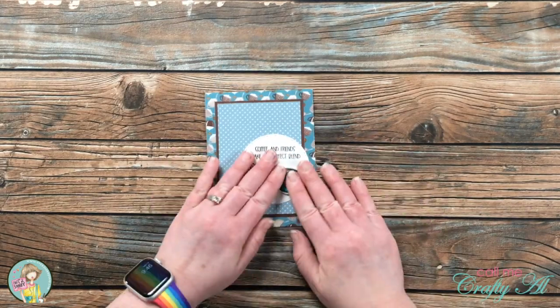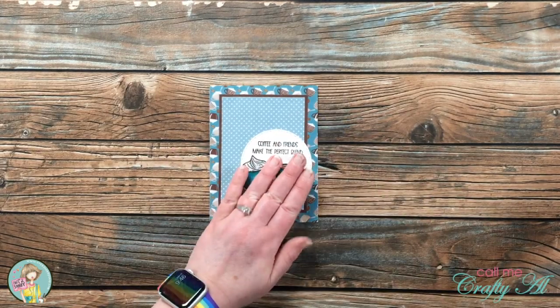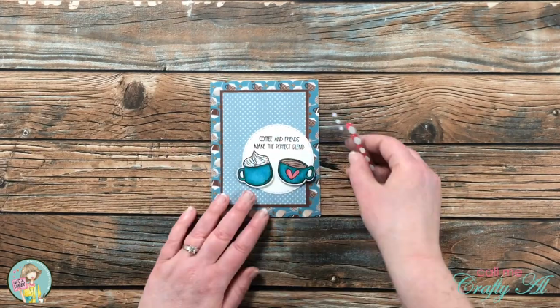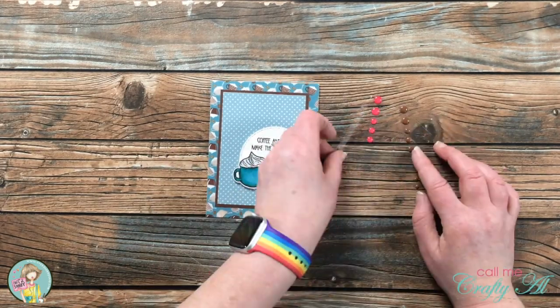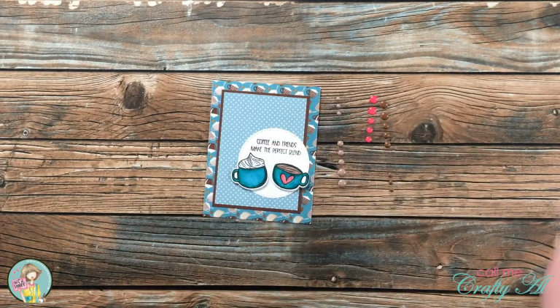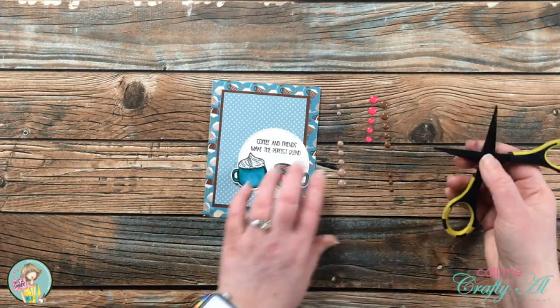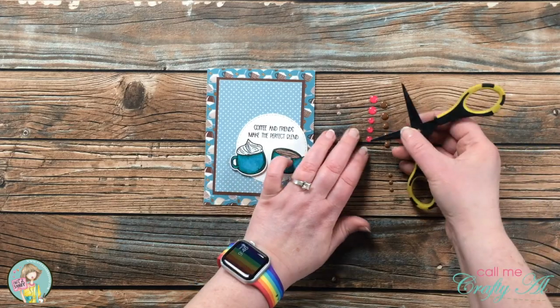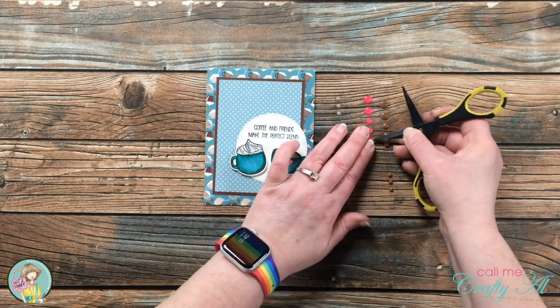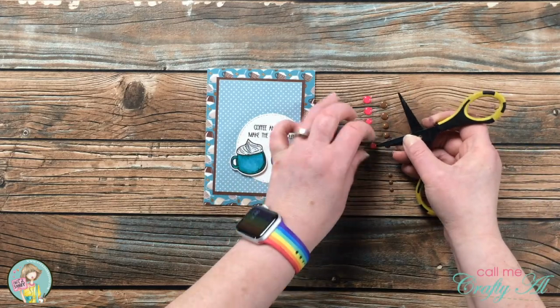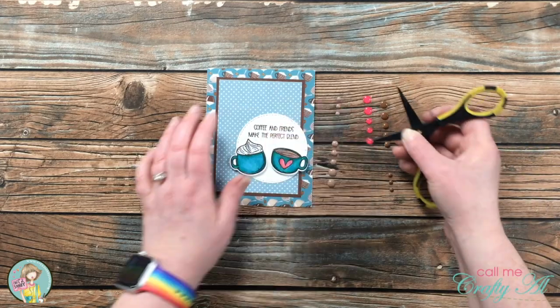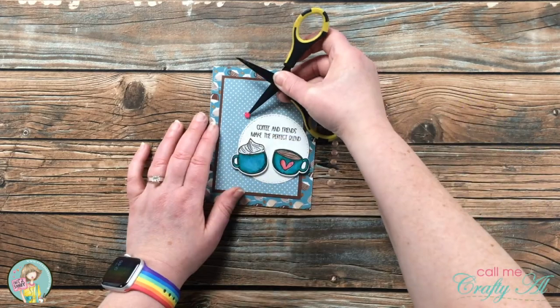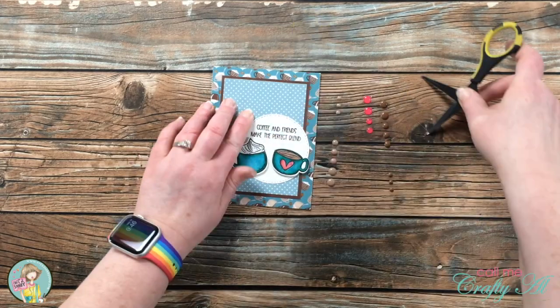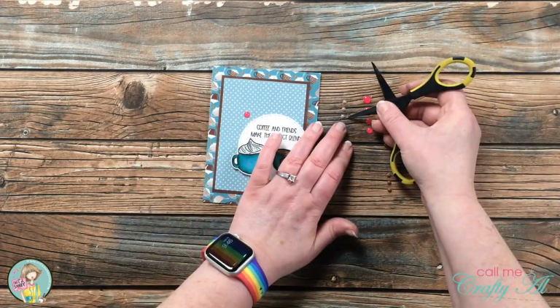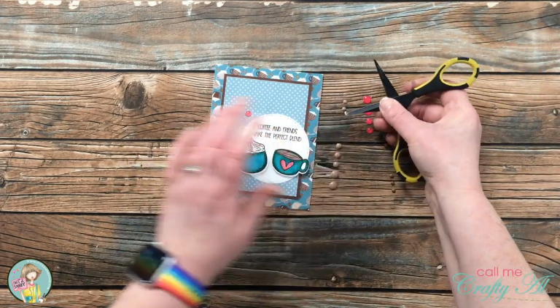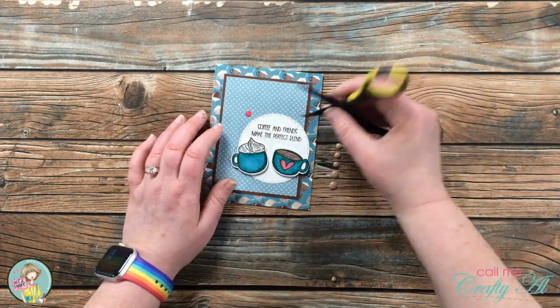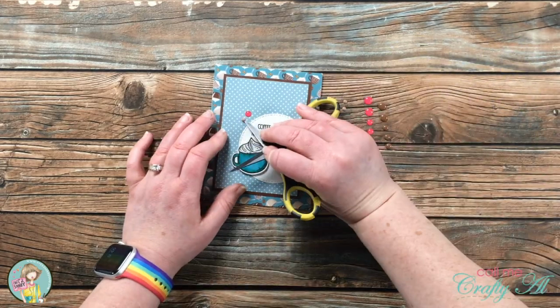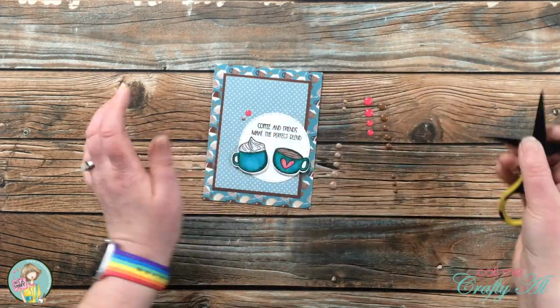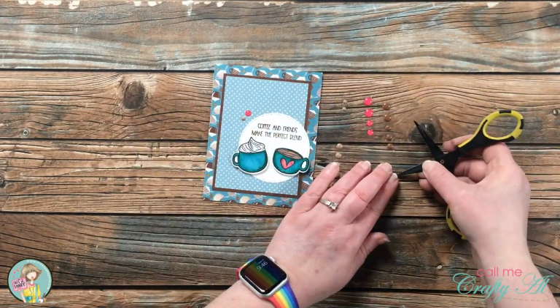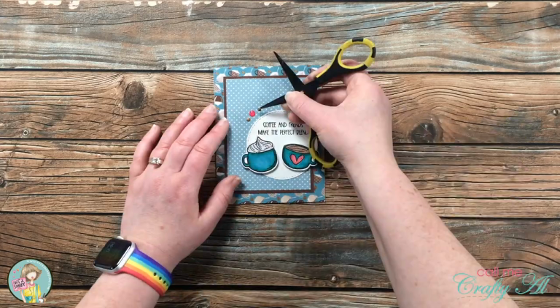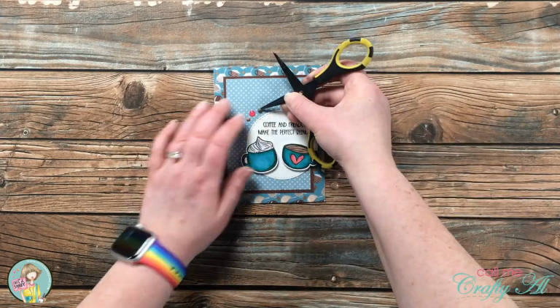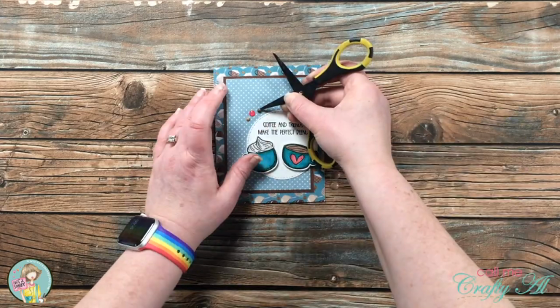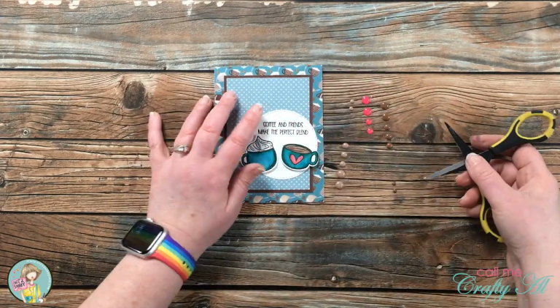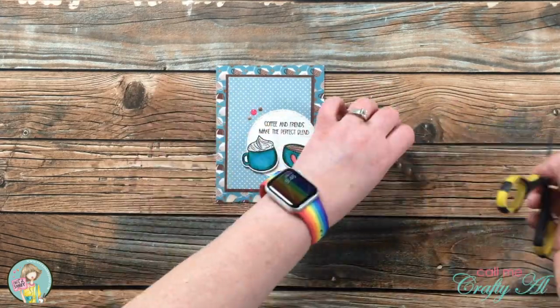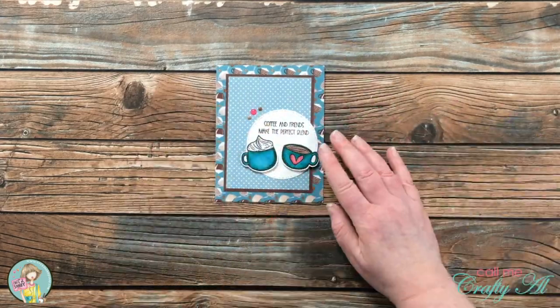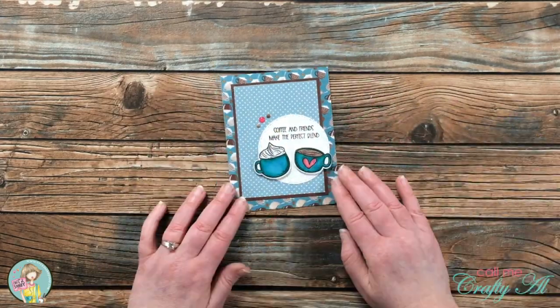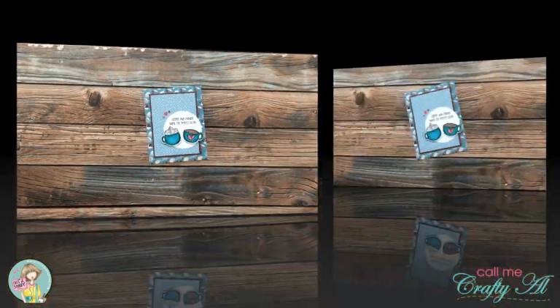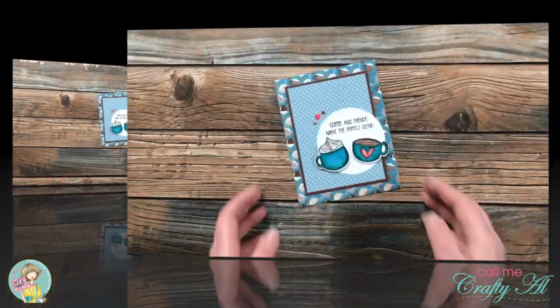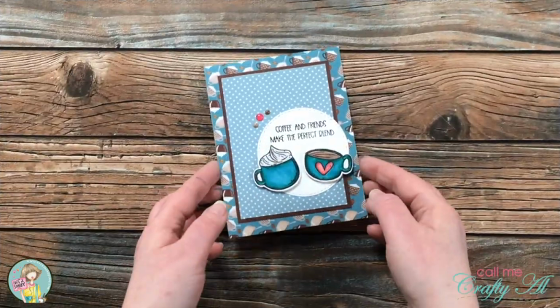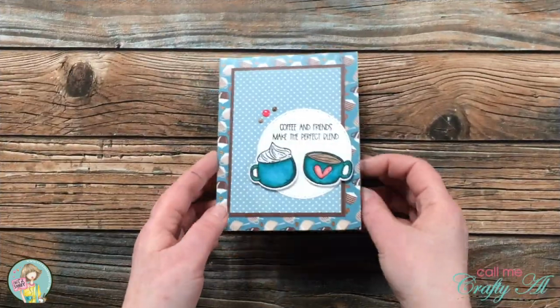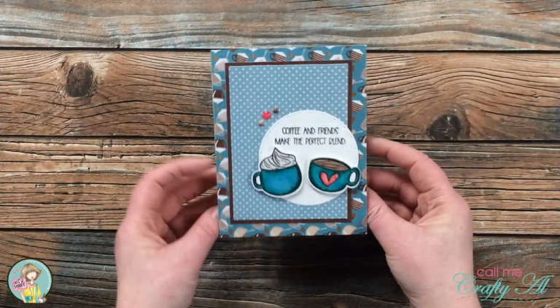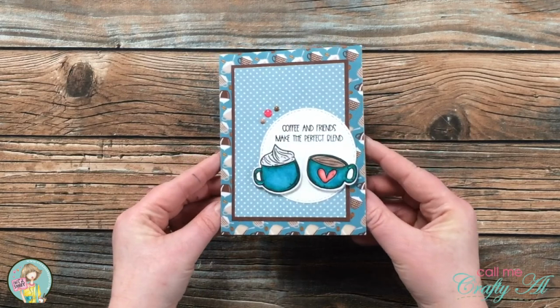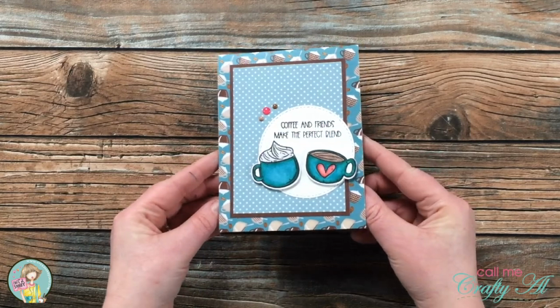To finish the card off and give it a little more embellishing, I pulled in three different colors of enamel dots and added those to the left side of the circle. And here's a look at the finished card!